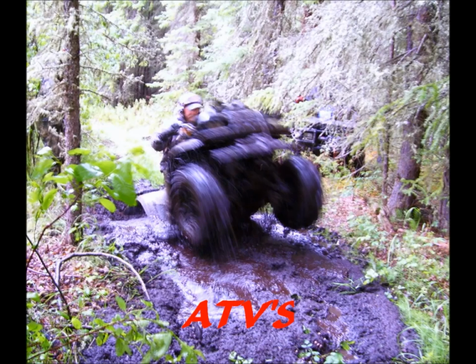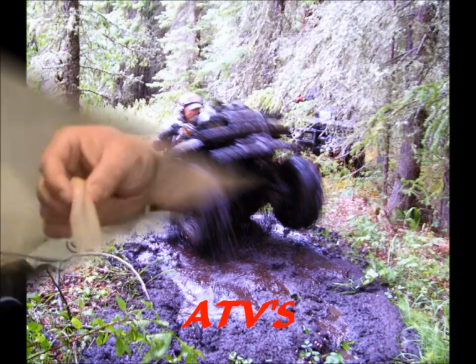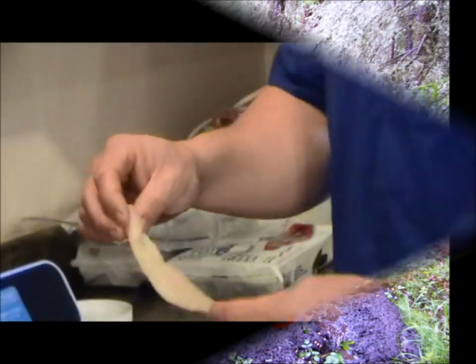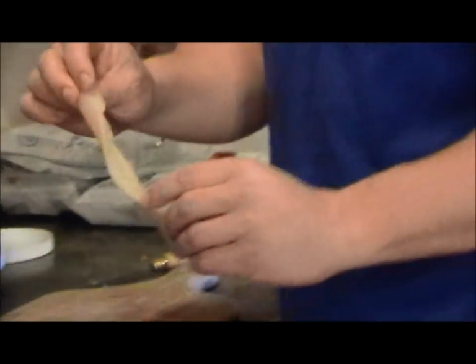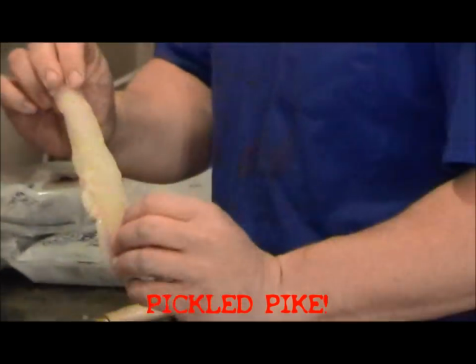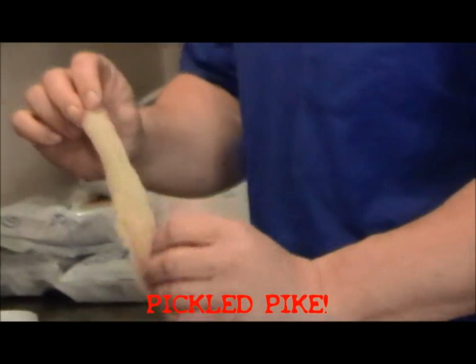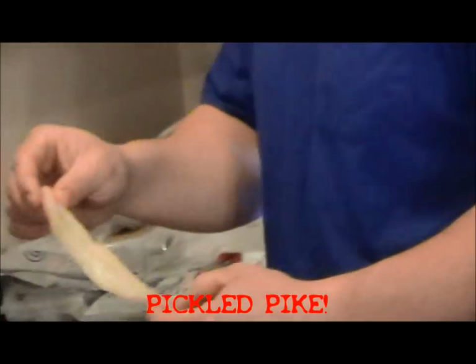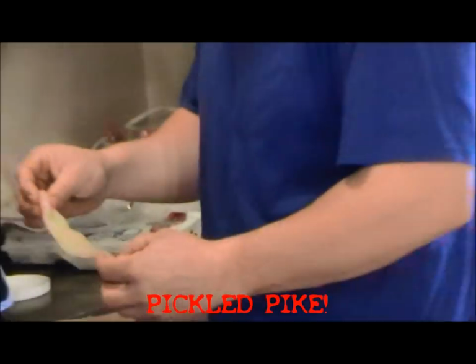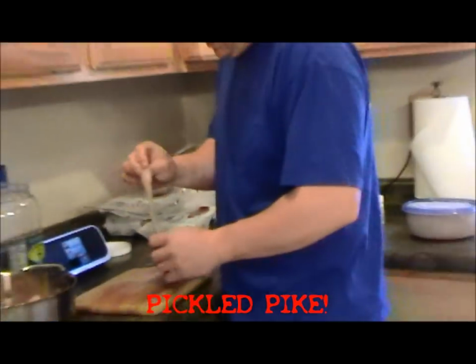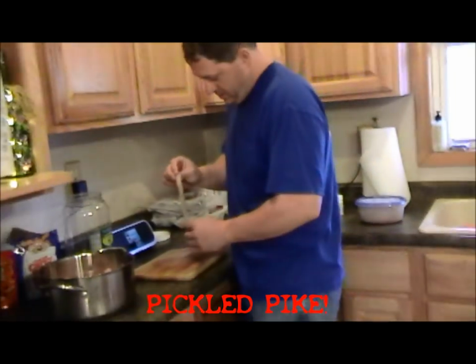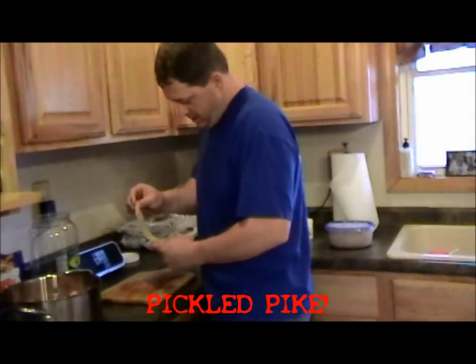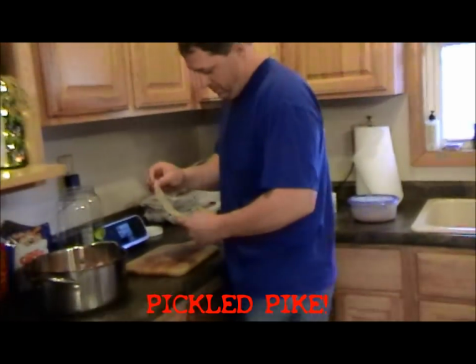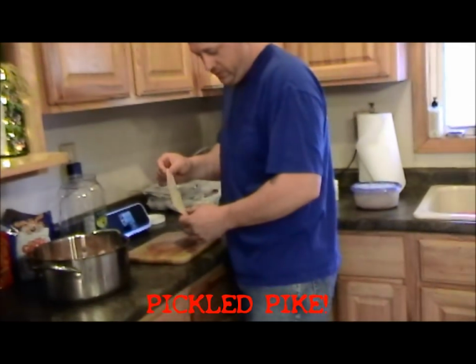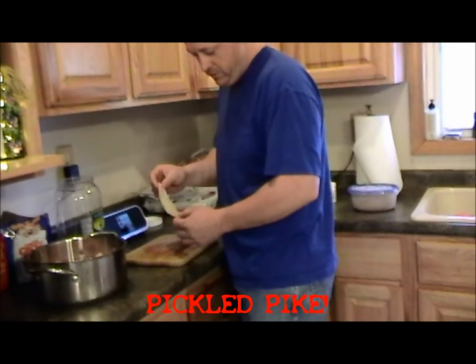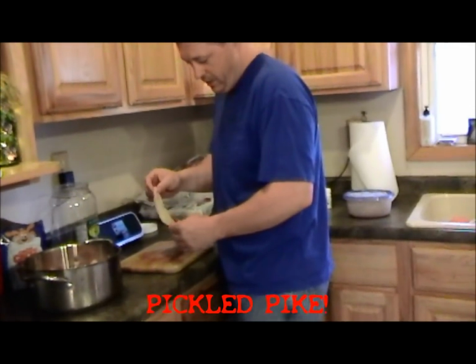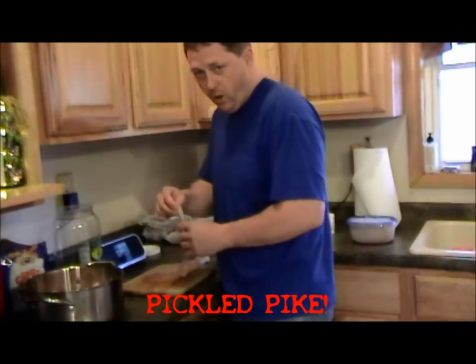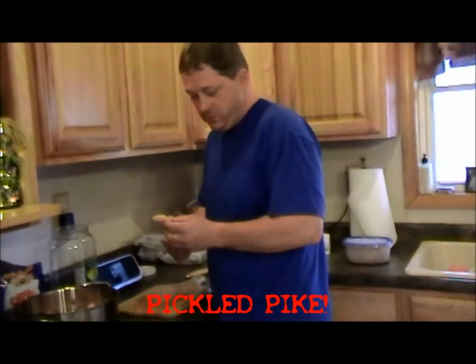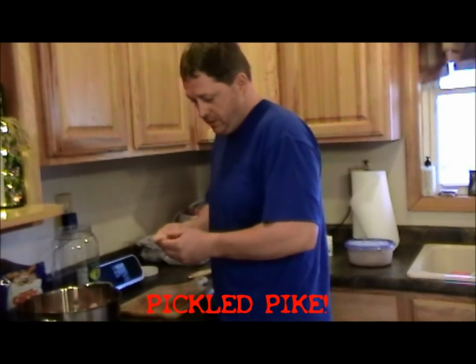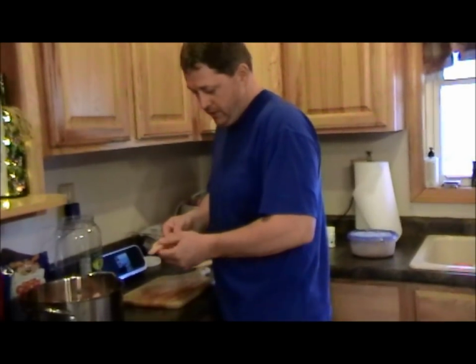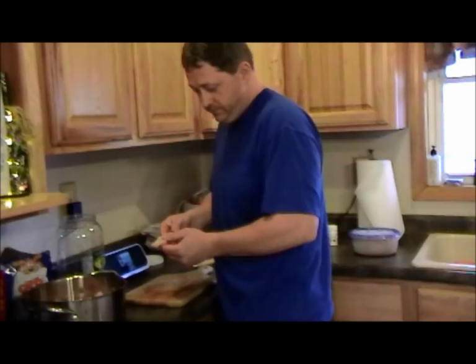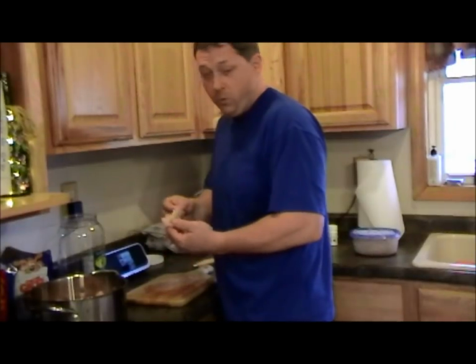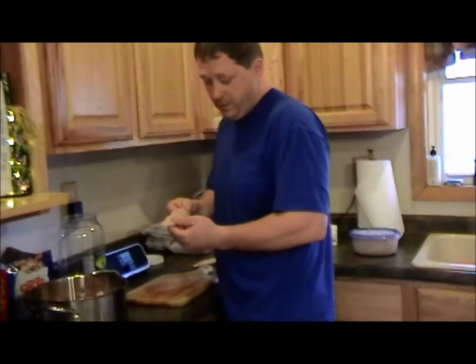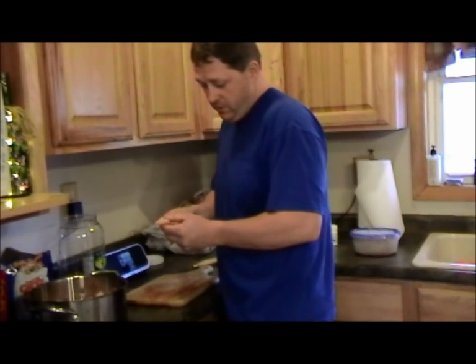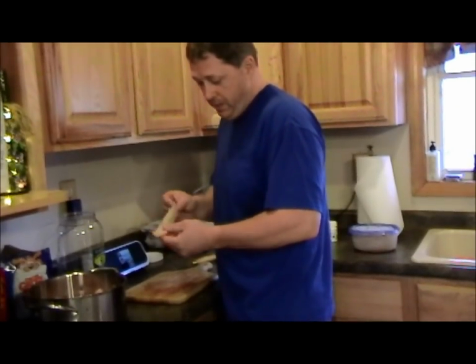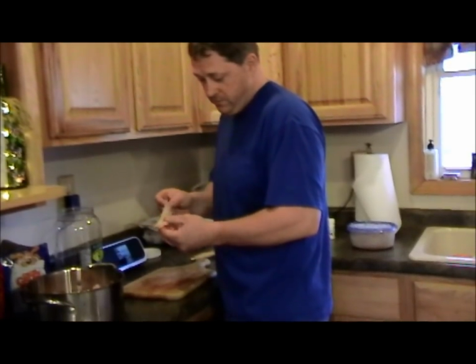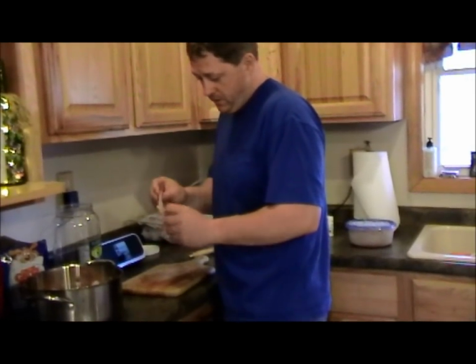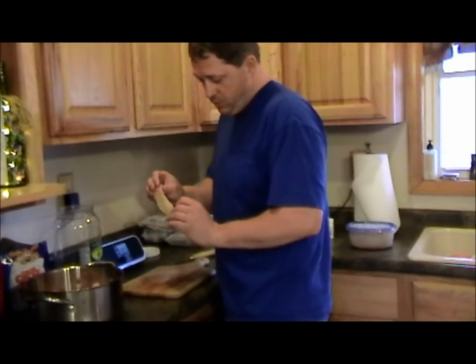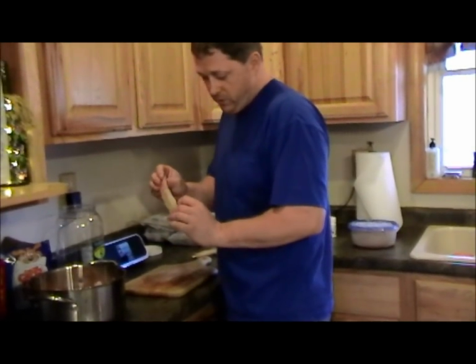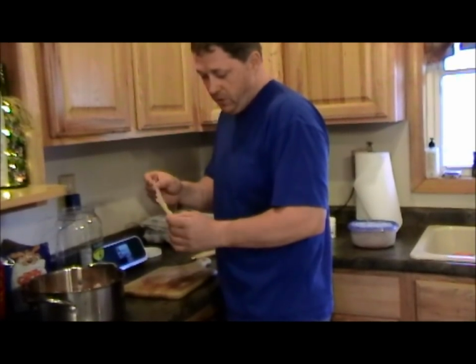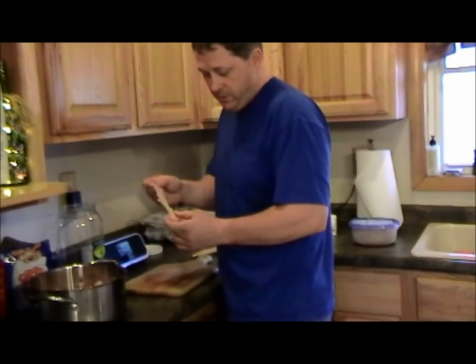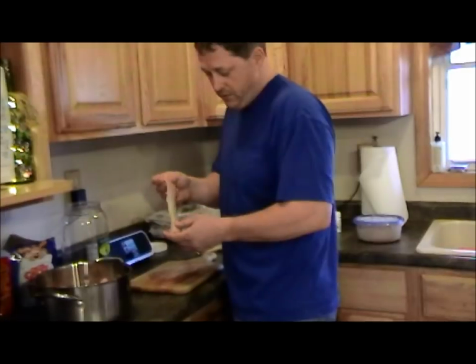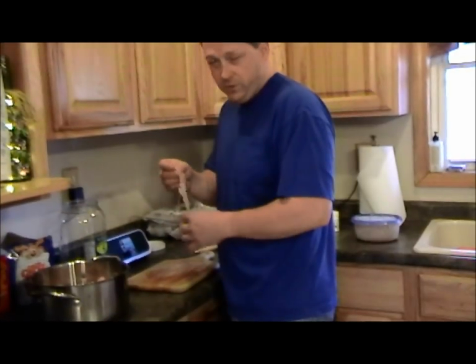What we're going to do here is make some pickled fish. A lot of people fish northerns and they cut out the y-bones and they throw them away. Well if we pickle them, these y-bones all dissolve and you have some pickled fish.